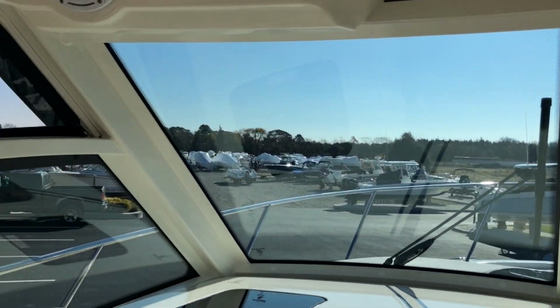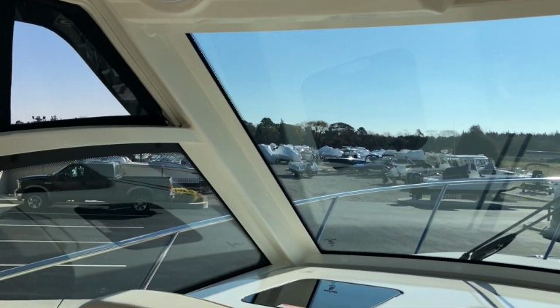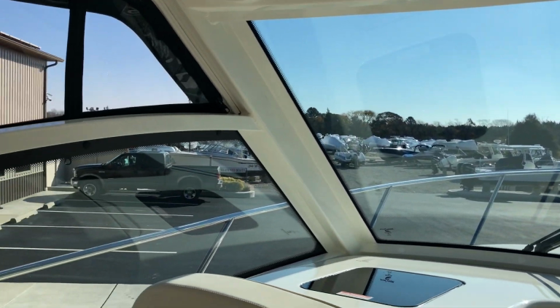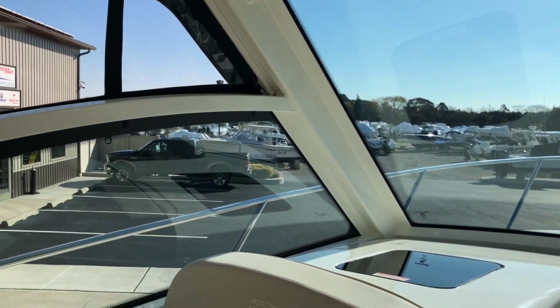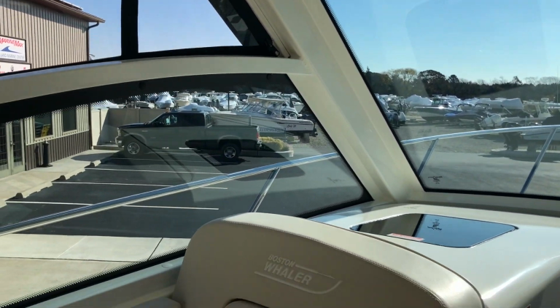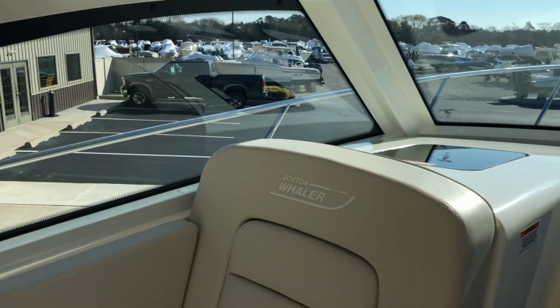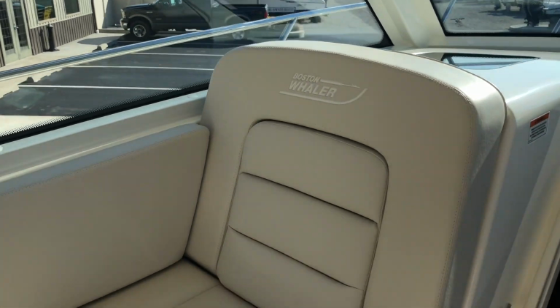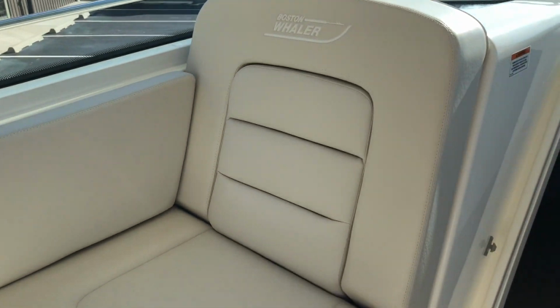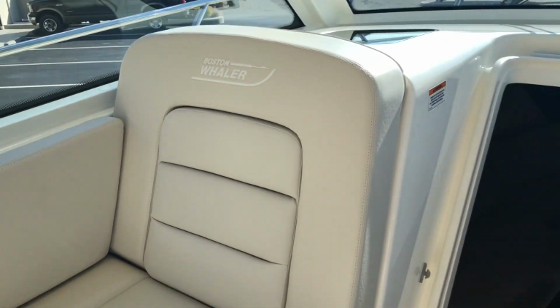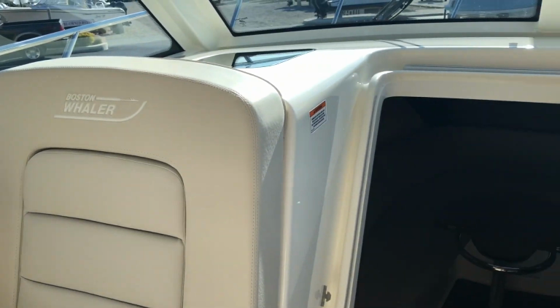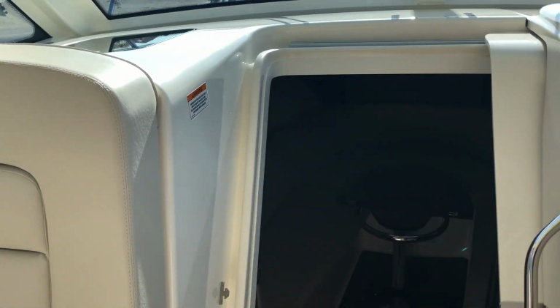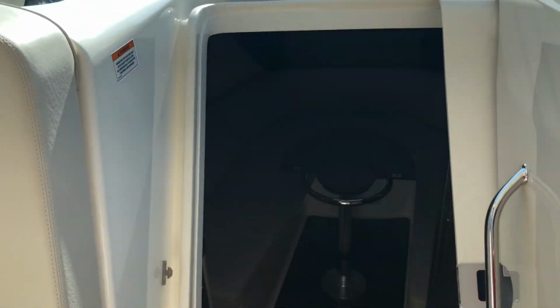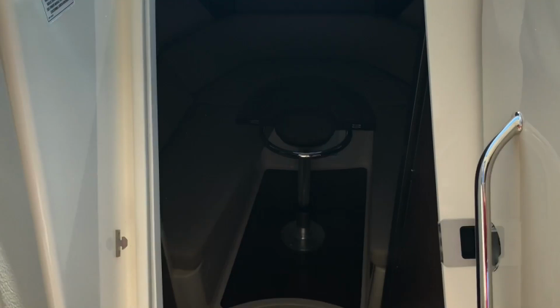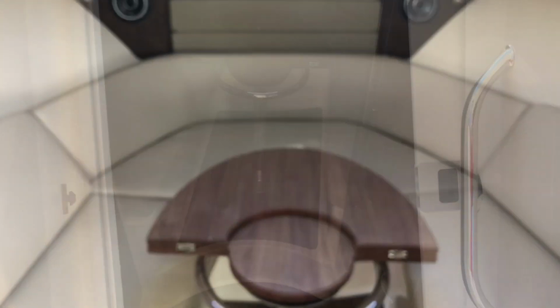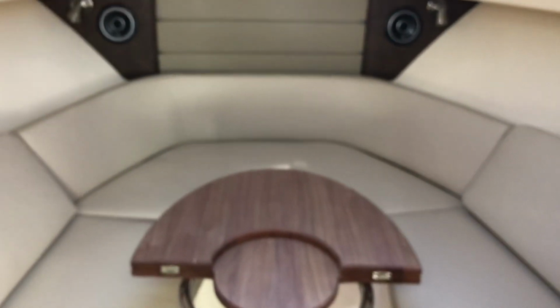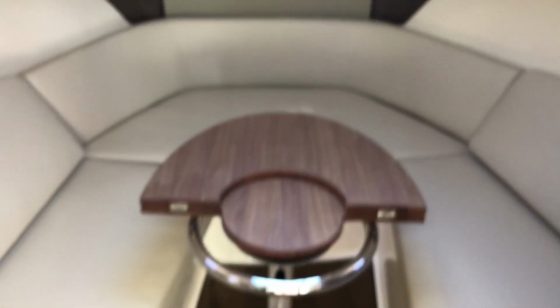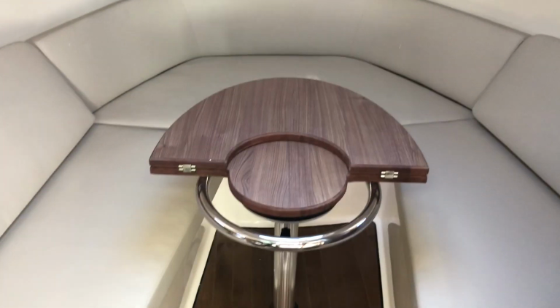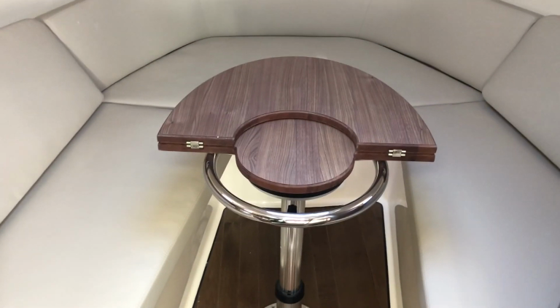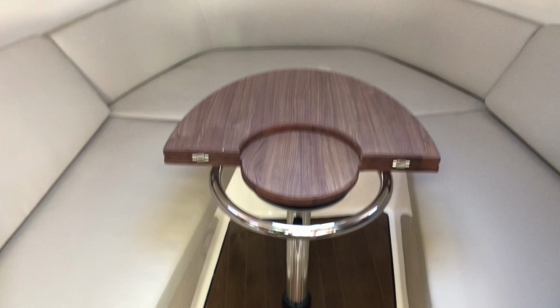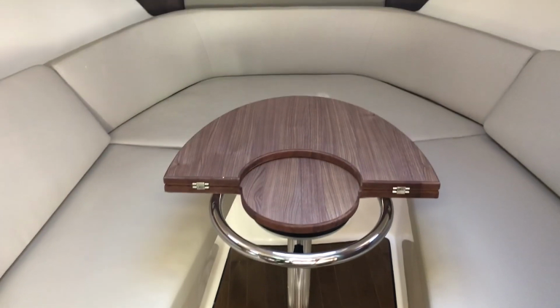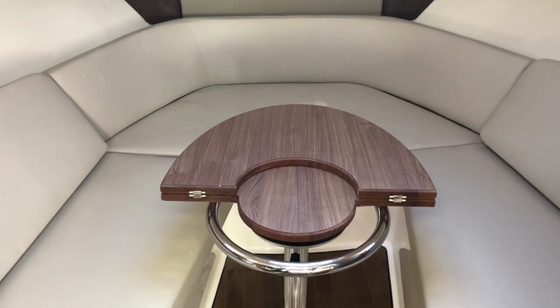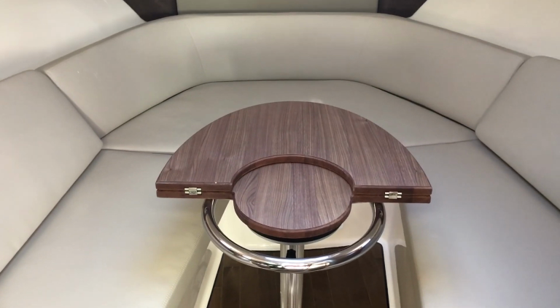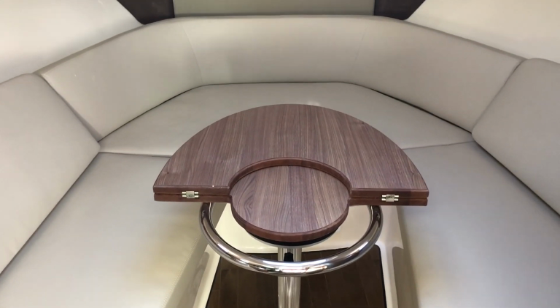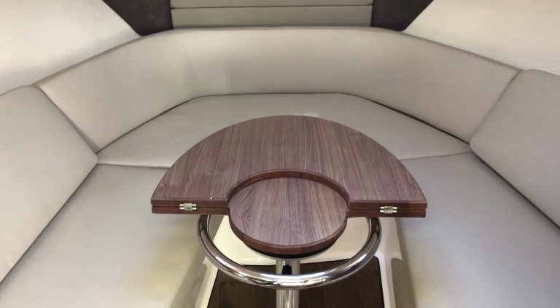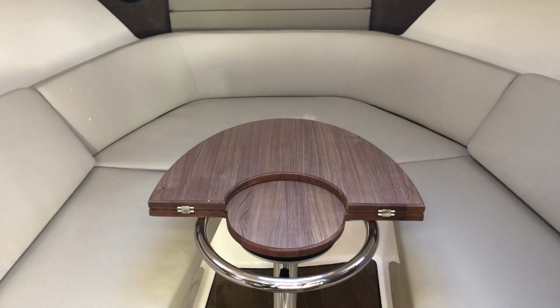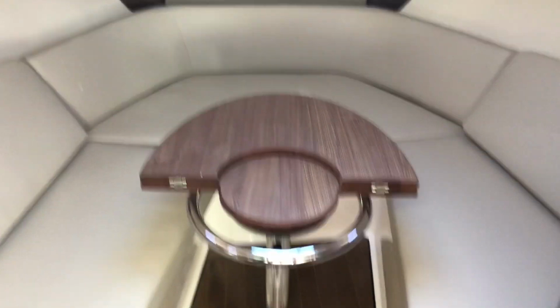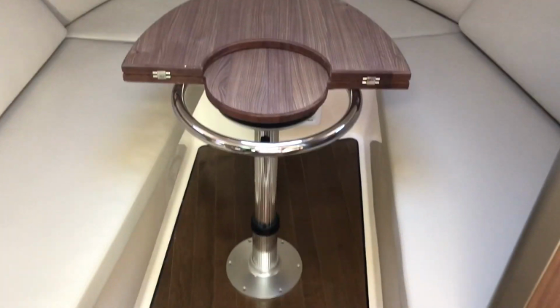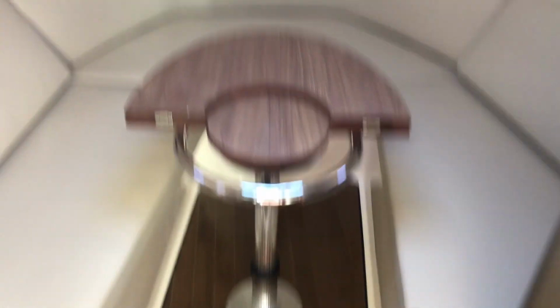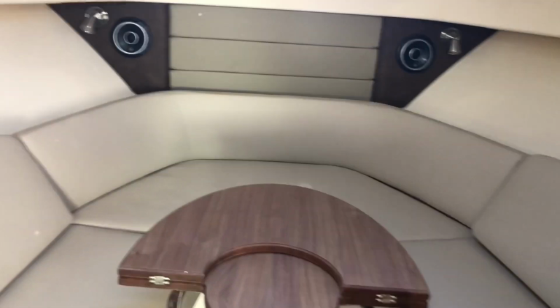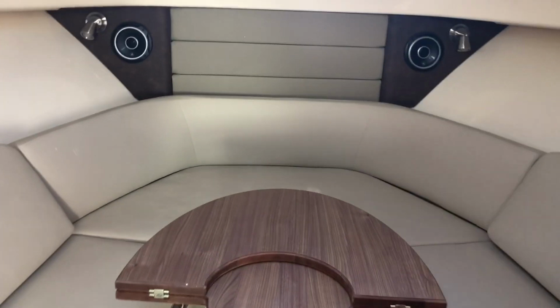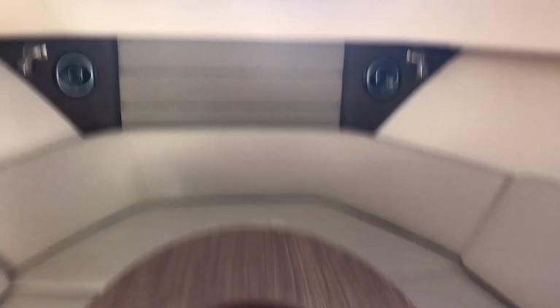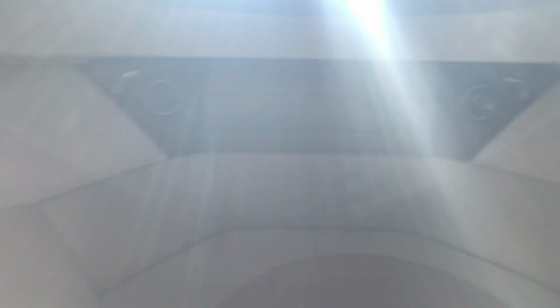Let's go down inside and take a look. As we come inside, we see the forward dinette table, which converts for sleeping.